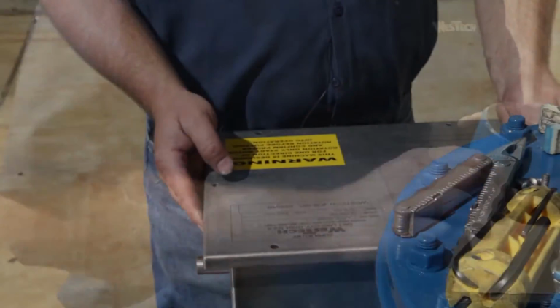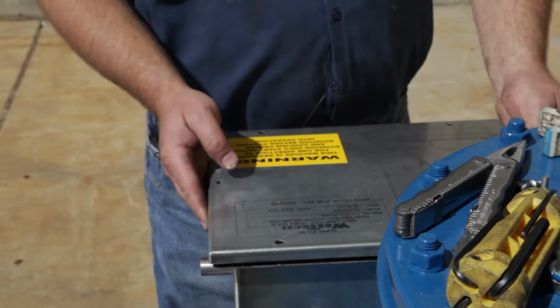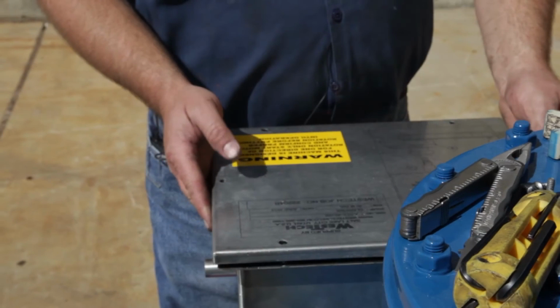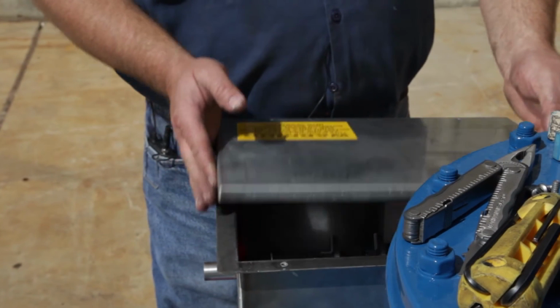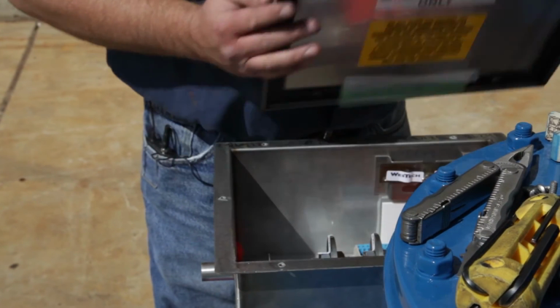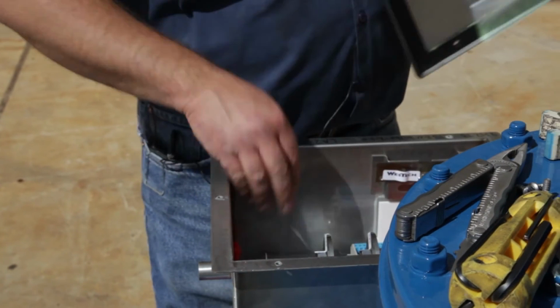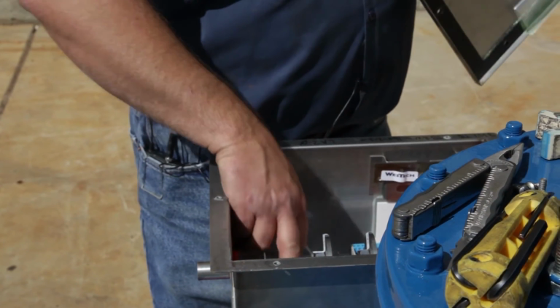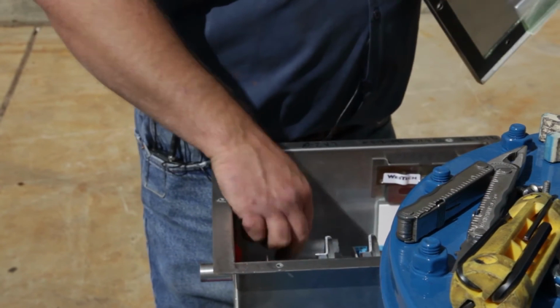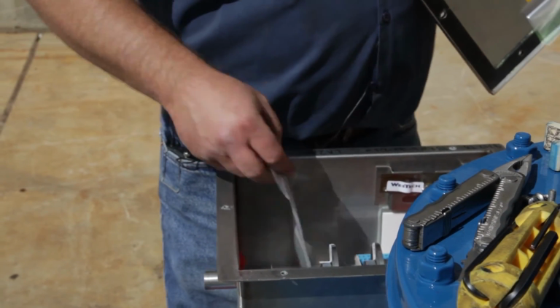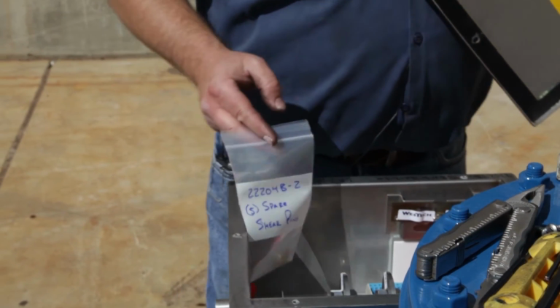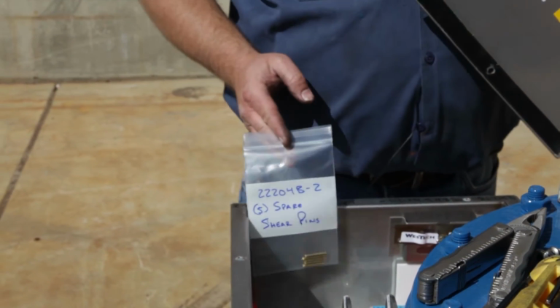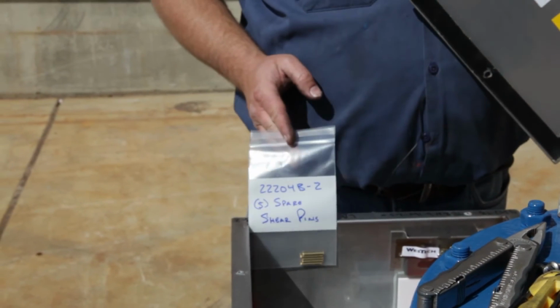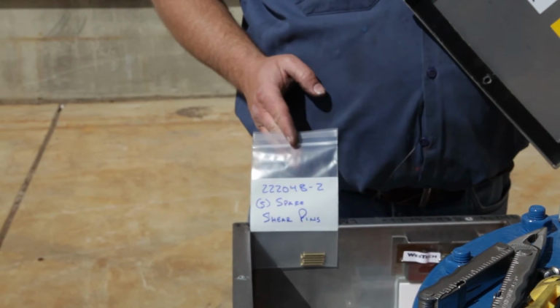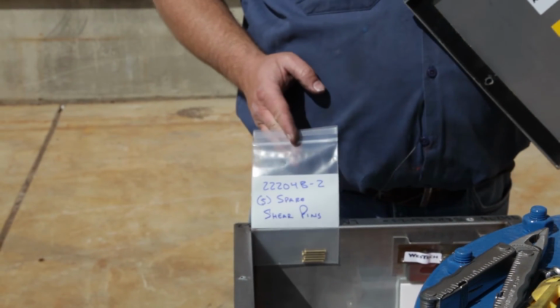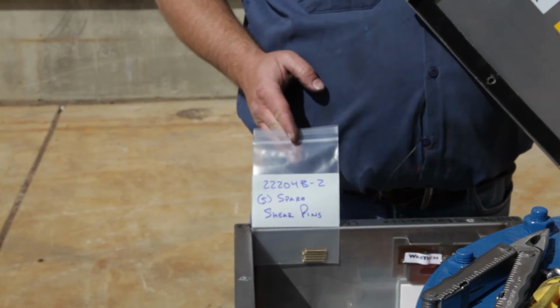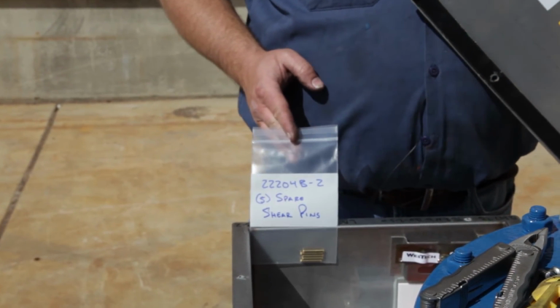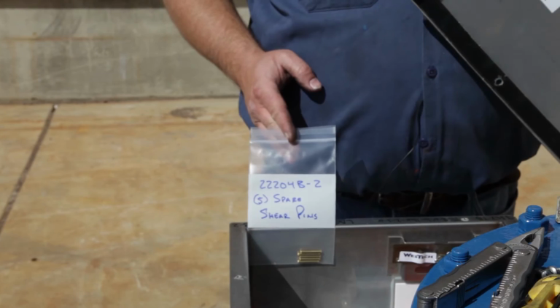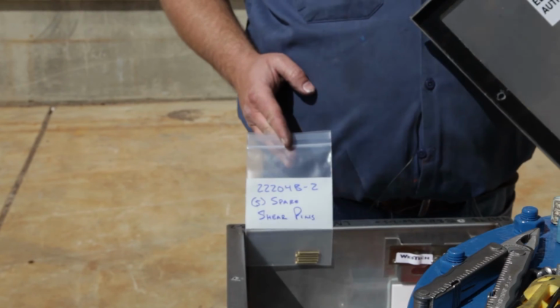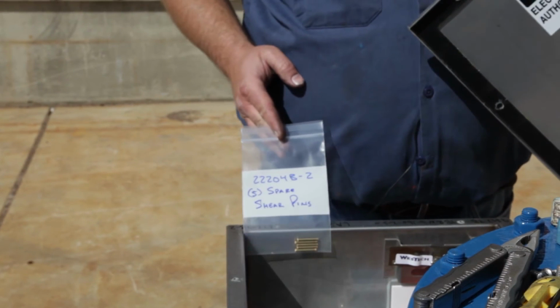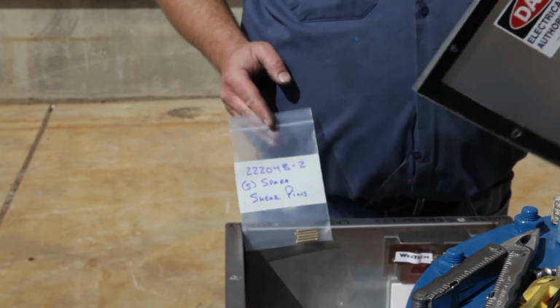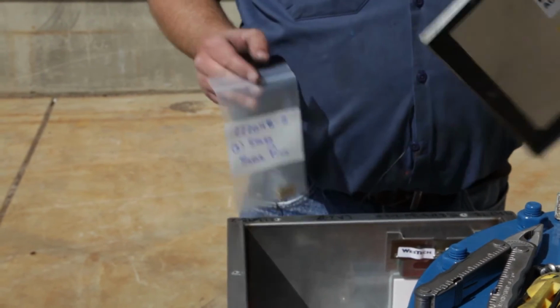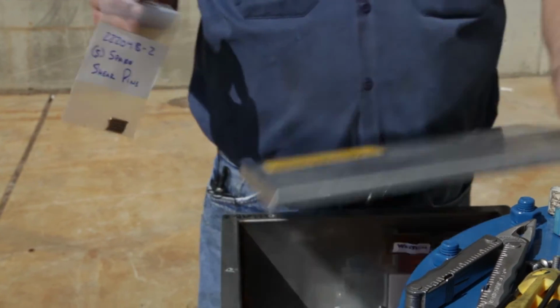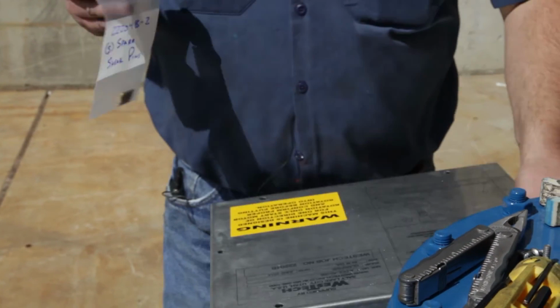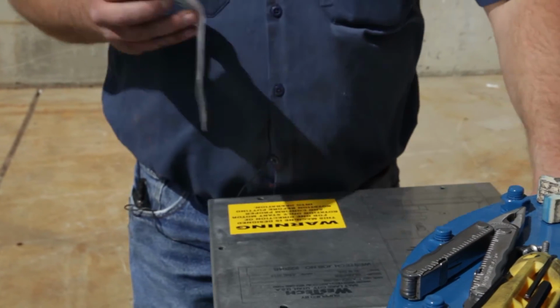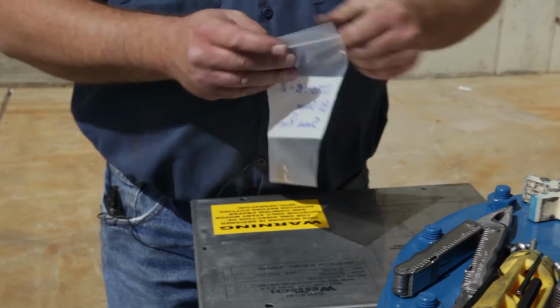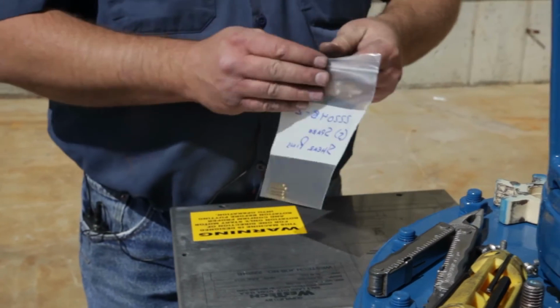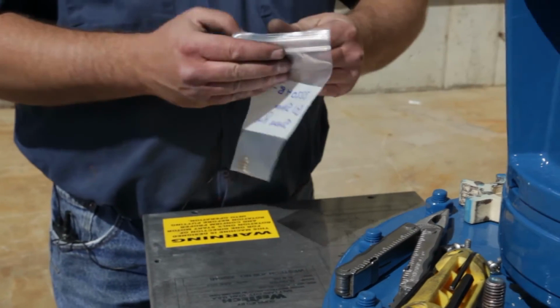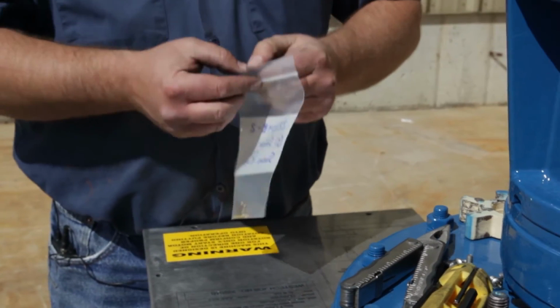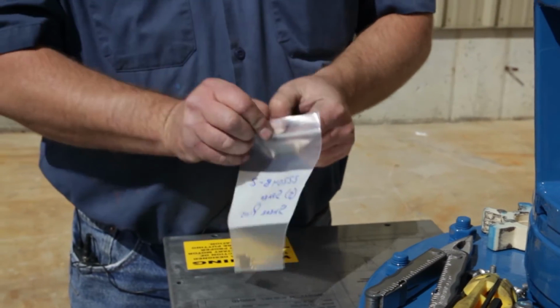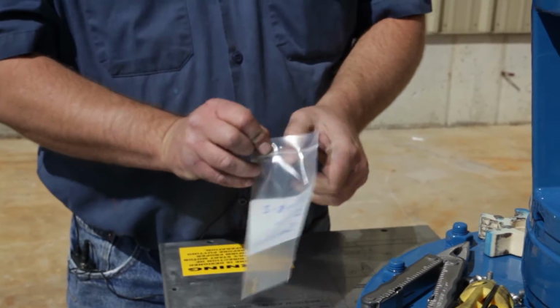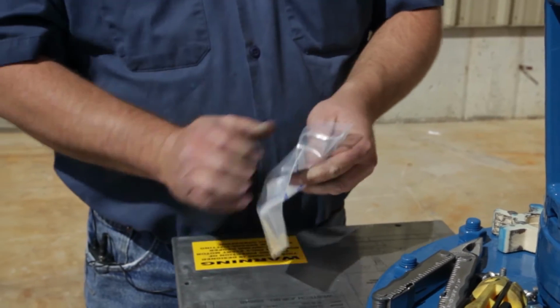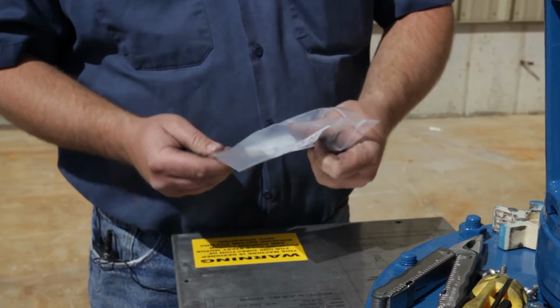New shear pins can be found in the torque box. Once the new shear pin is located, the coupler can be reattached to the shear plate by inserting the new shear pin into the shear pin seat.